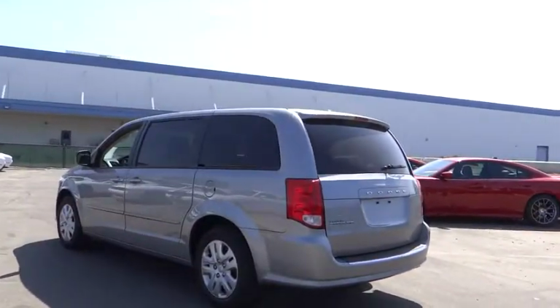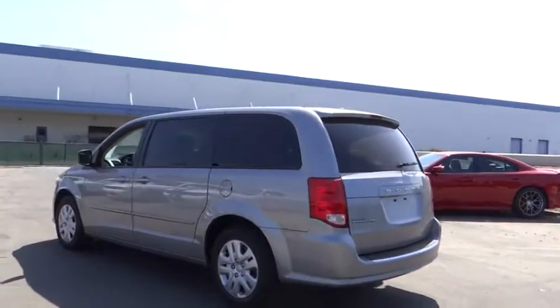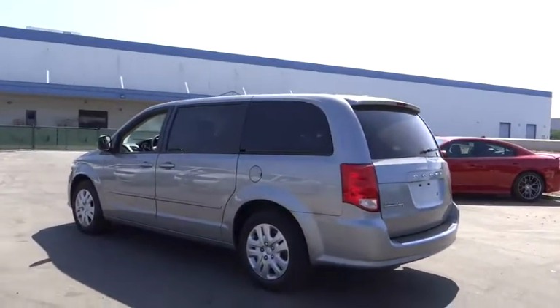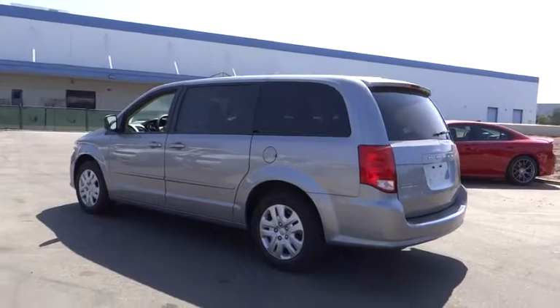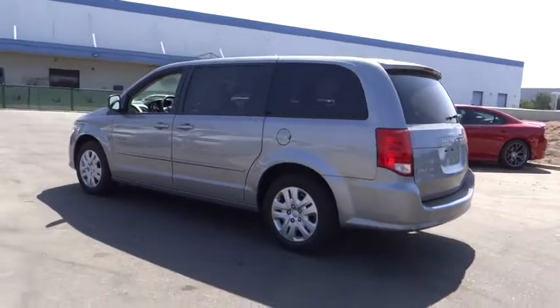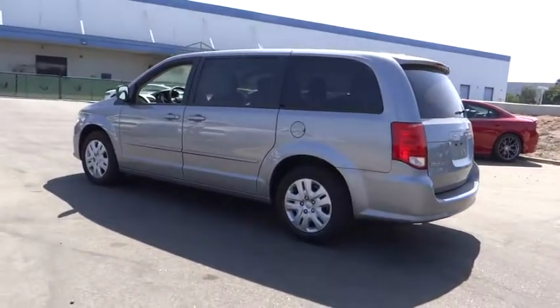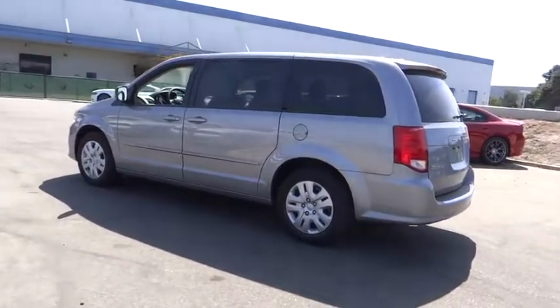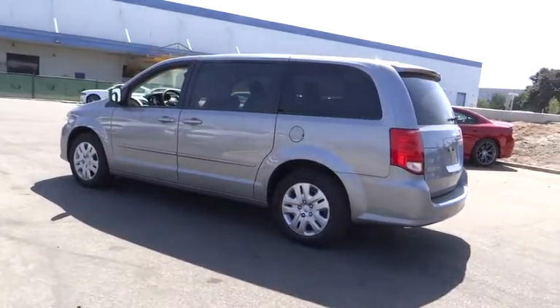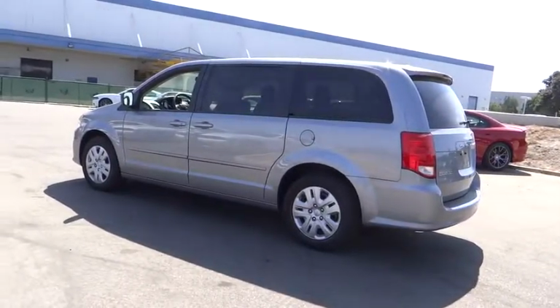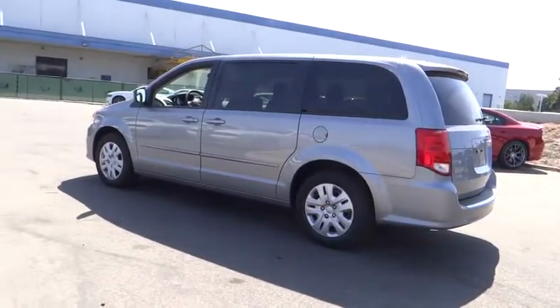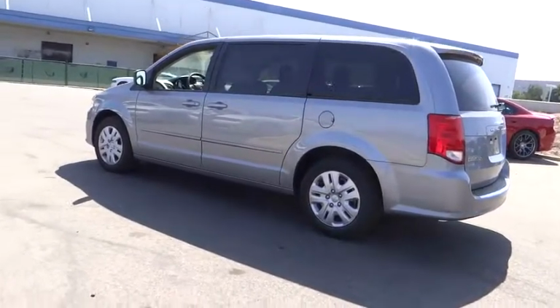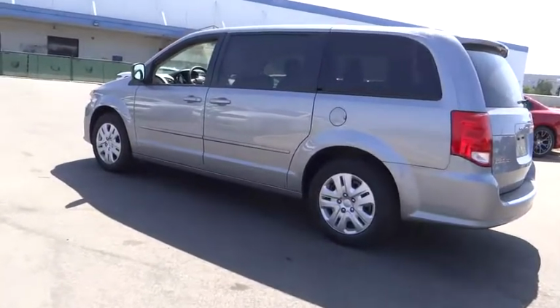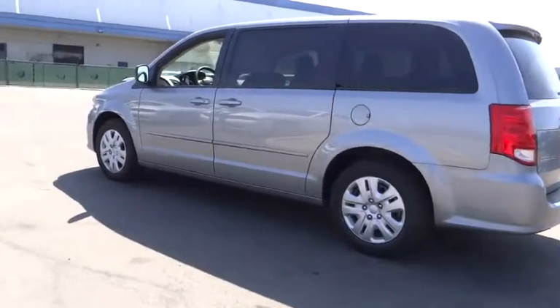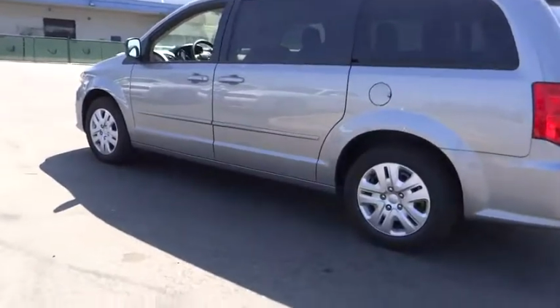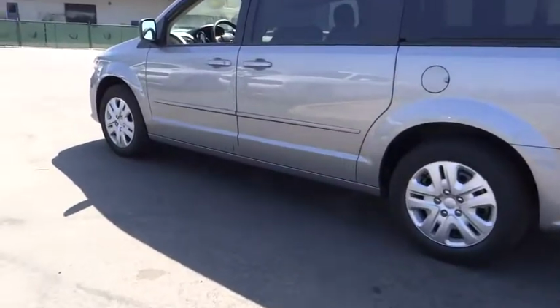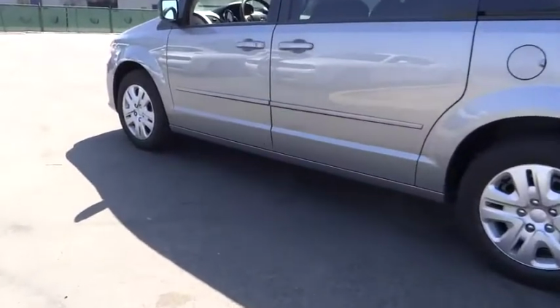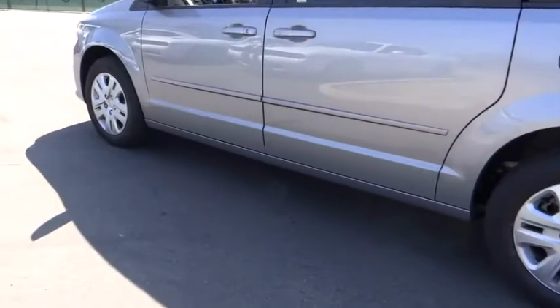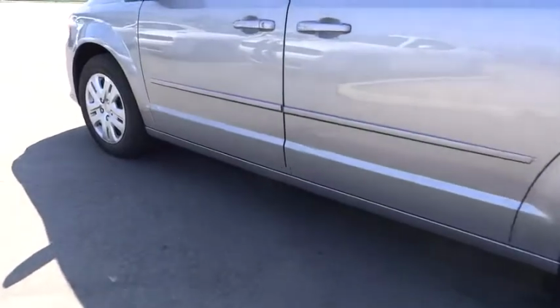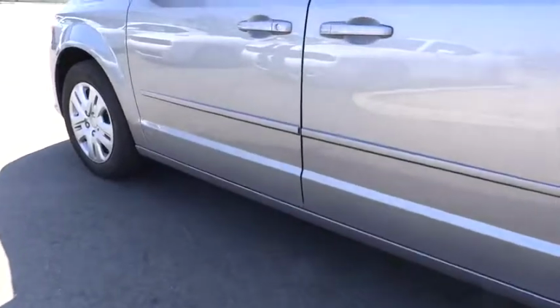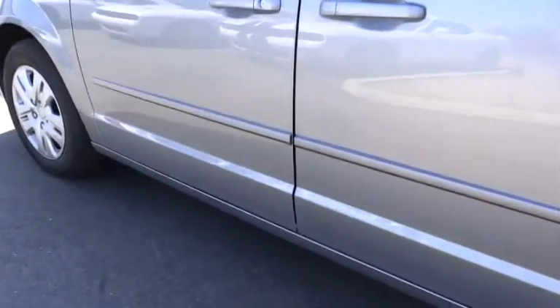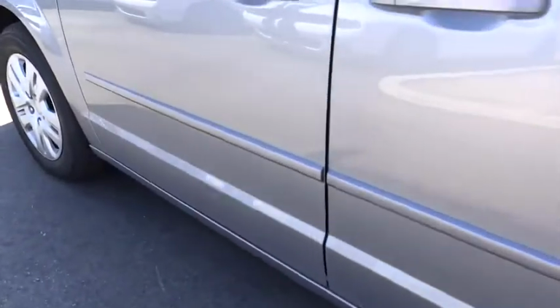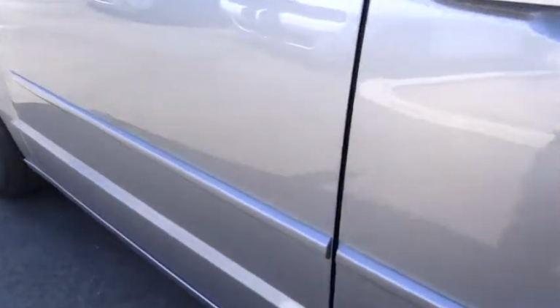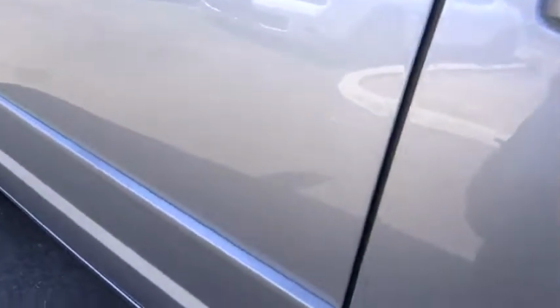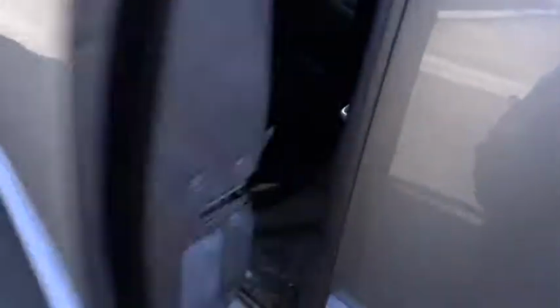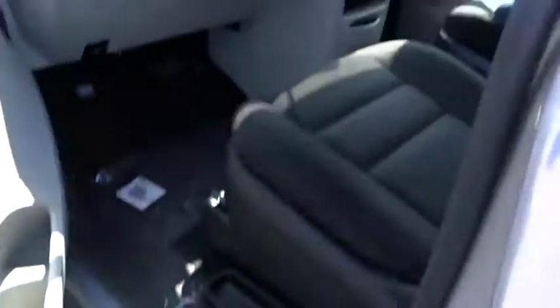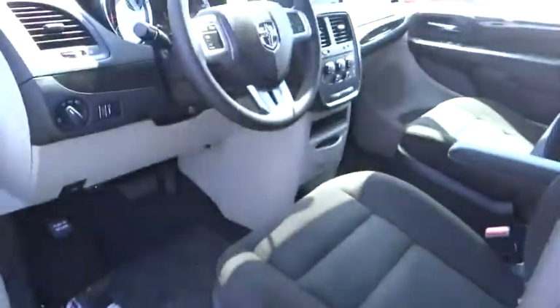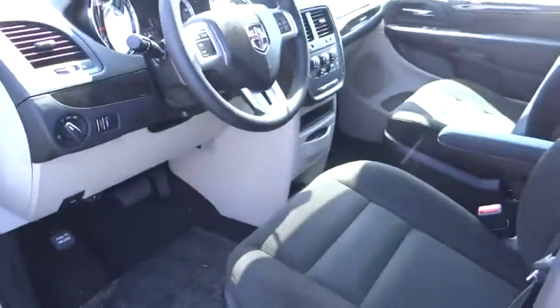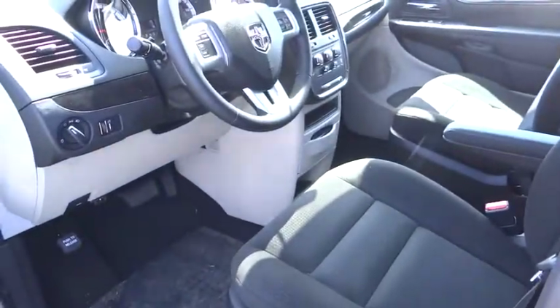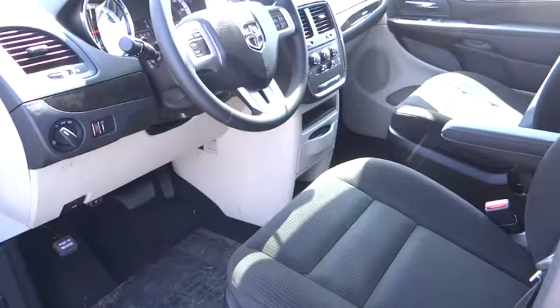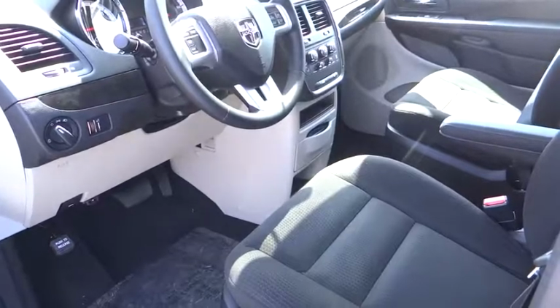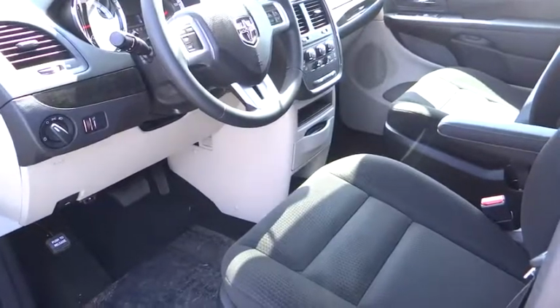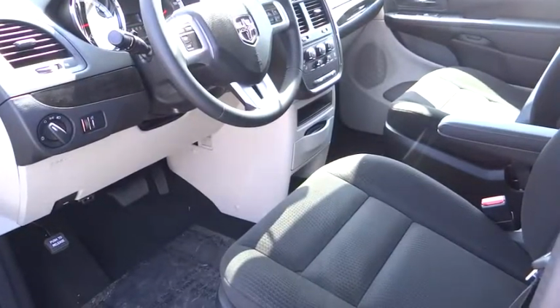Here are some of this vehicle's great options: stability control, anti-lock braking system, traction control, keyless entry, steering wheel audio controls, adjustable steering wheel, power steering, and four-wheel disc brakes.